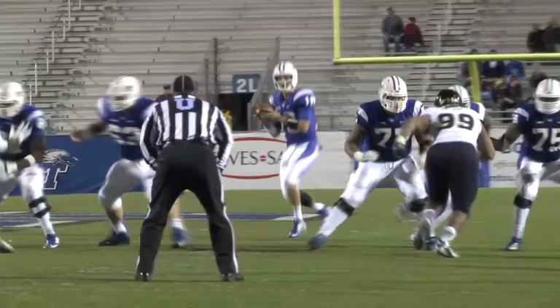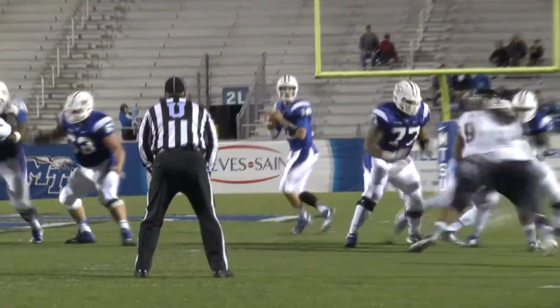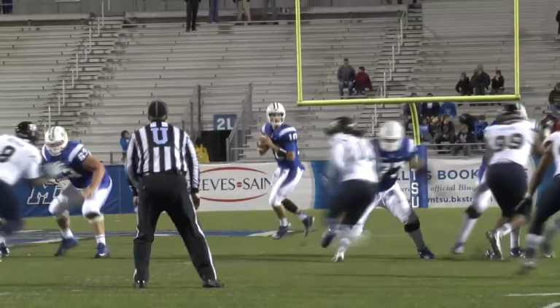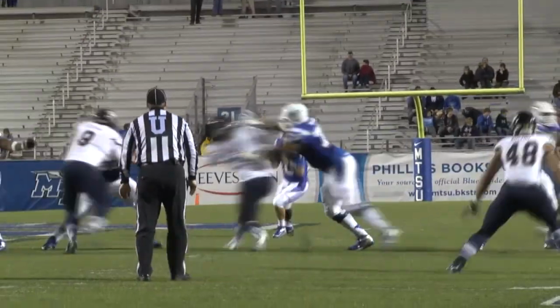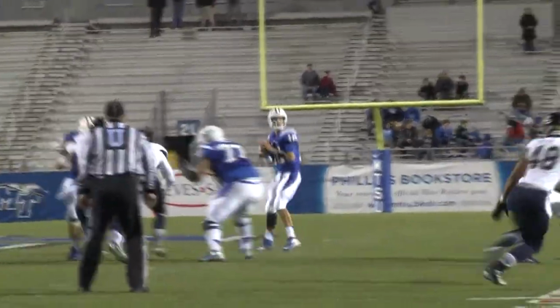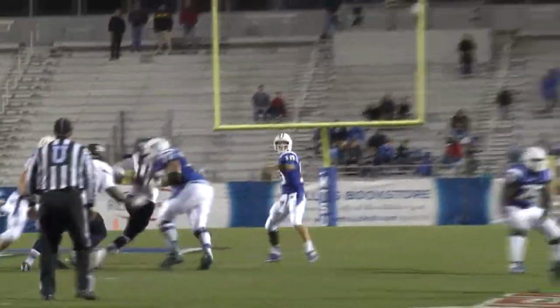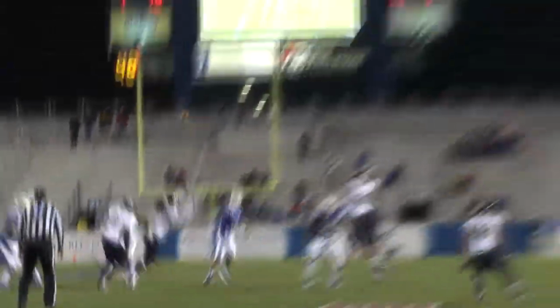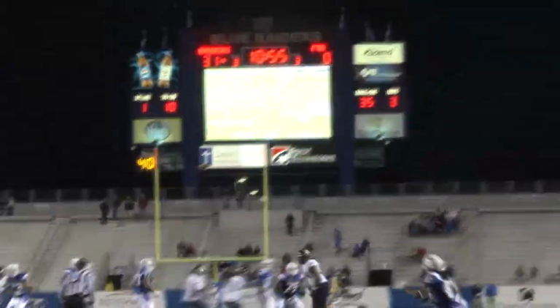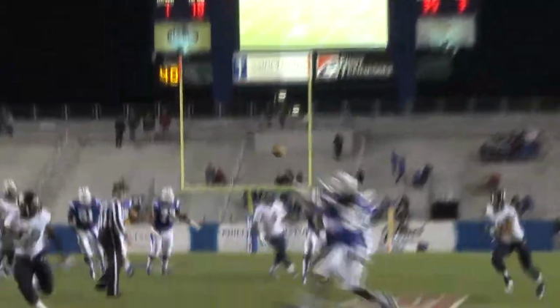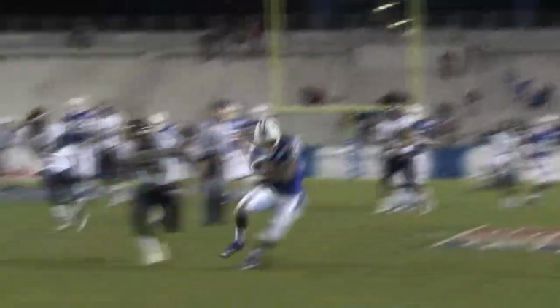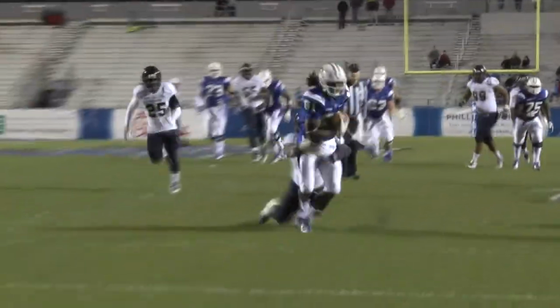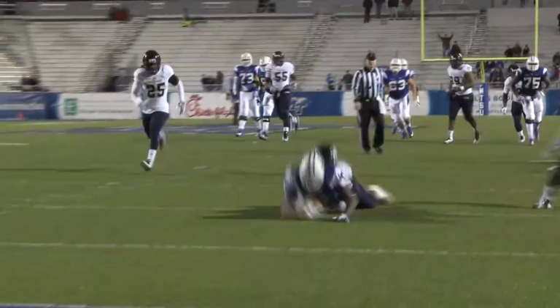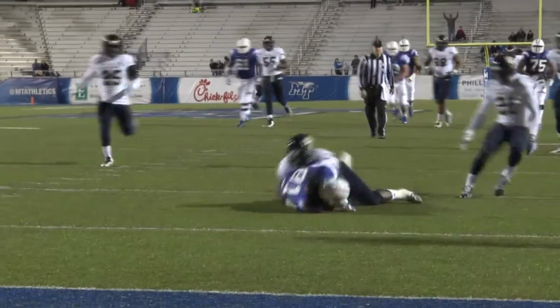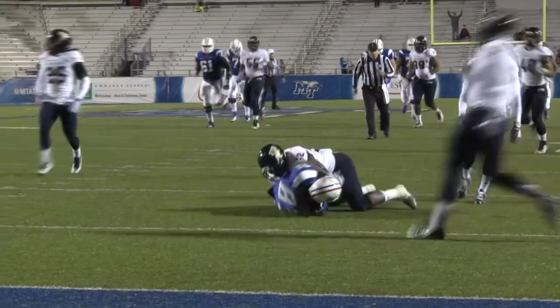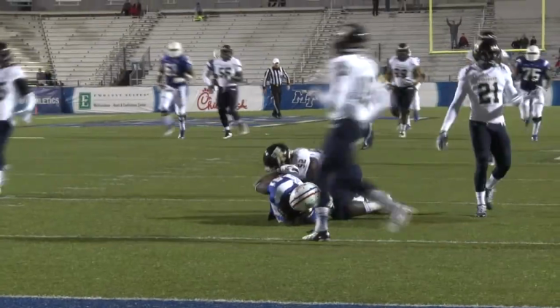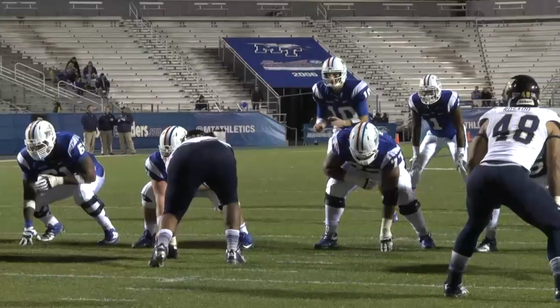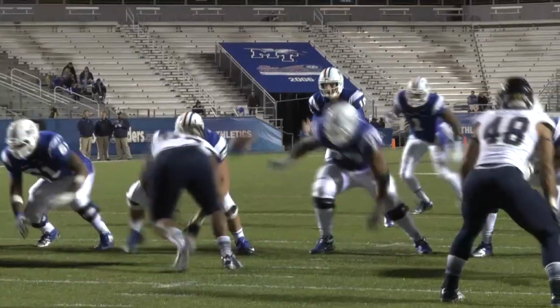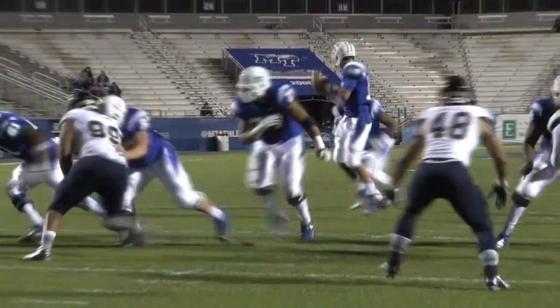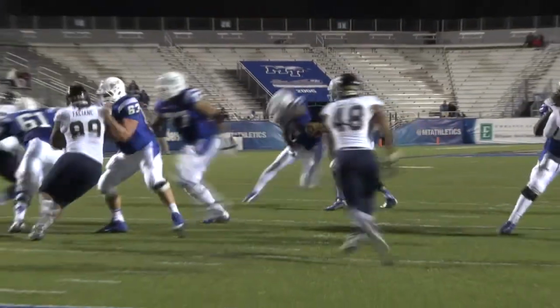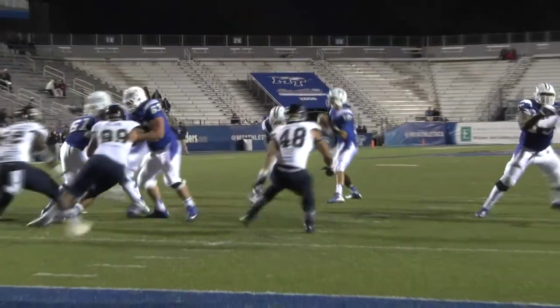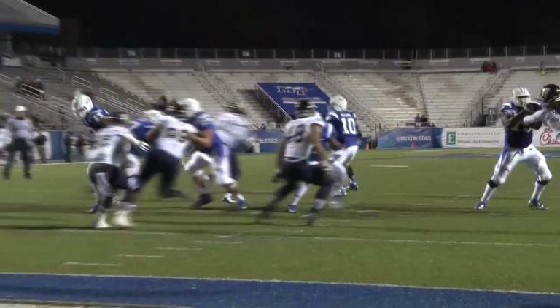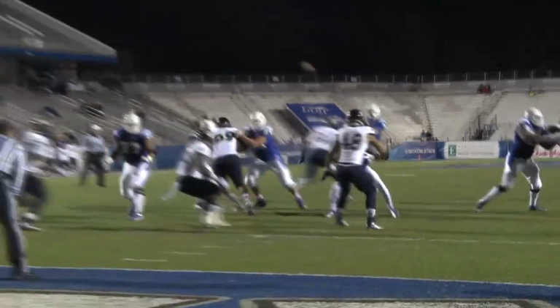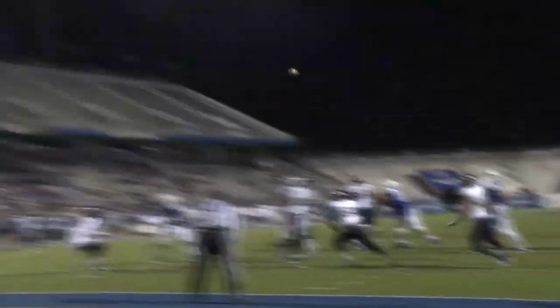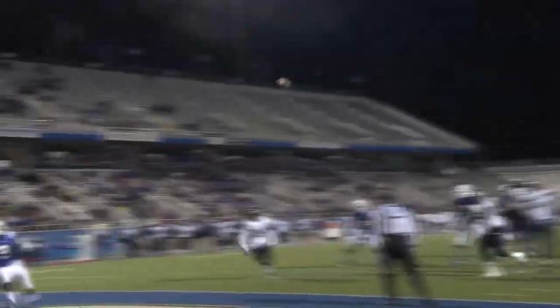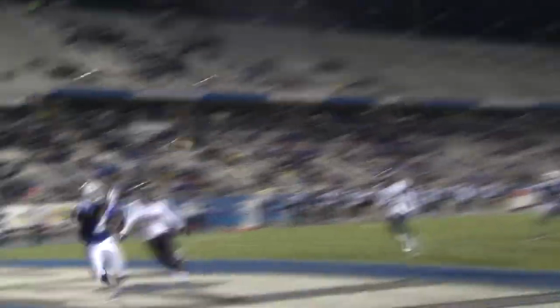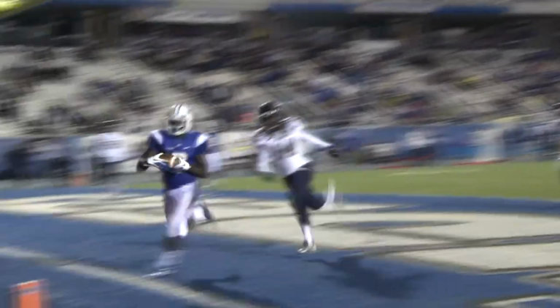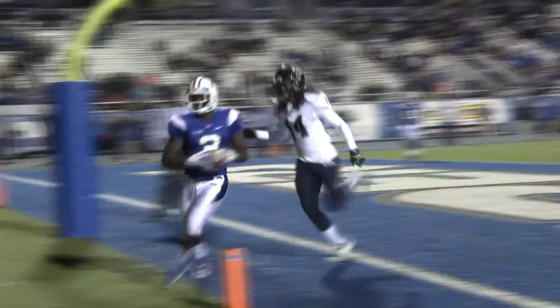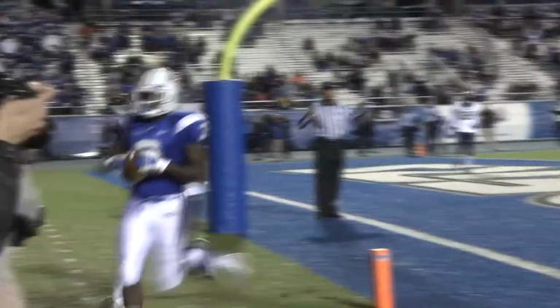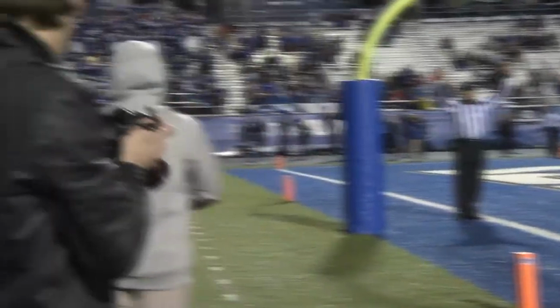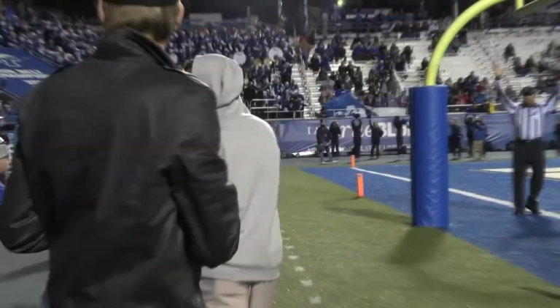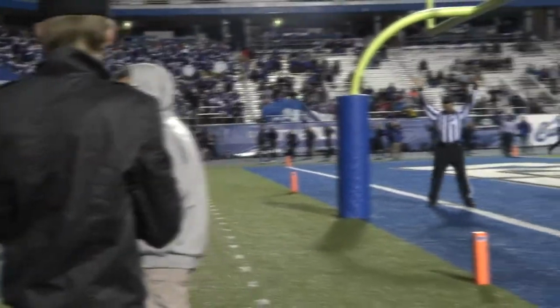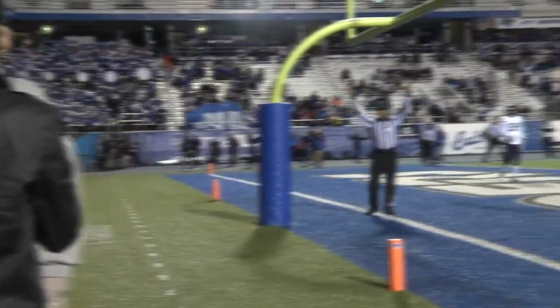On first down, straight drop for Kilgore, looks toward the end zone, has a man out there. Collis at the 15. Side out of the pistol, play action — they throw to the end zone, caught, touchdown! Tavares Jefferson.